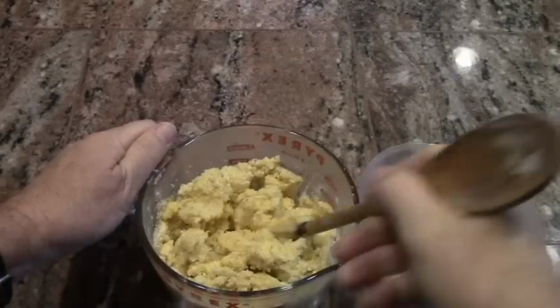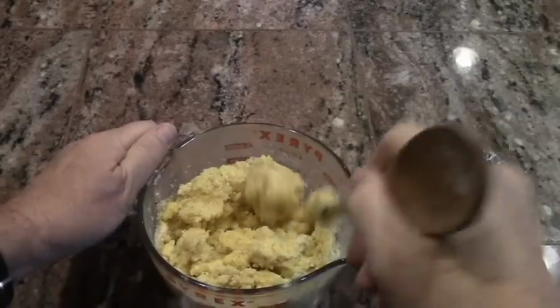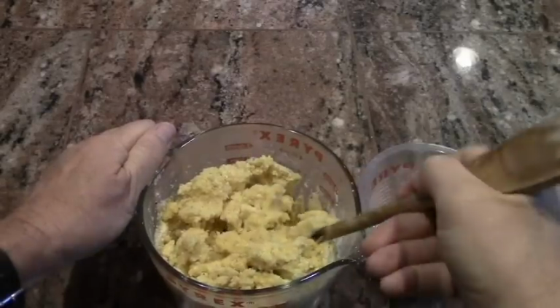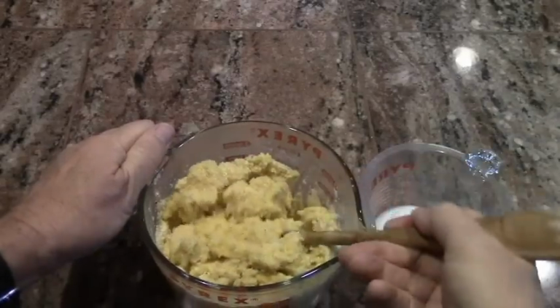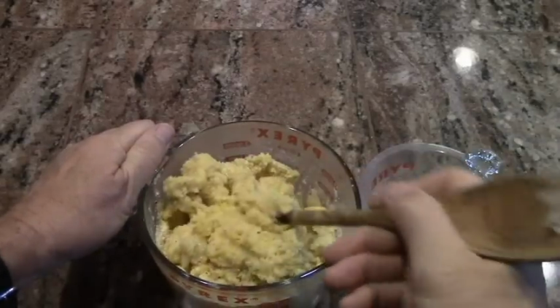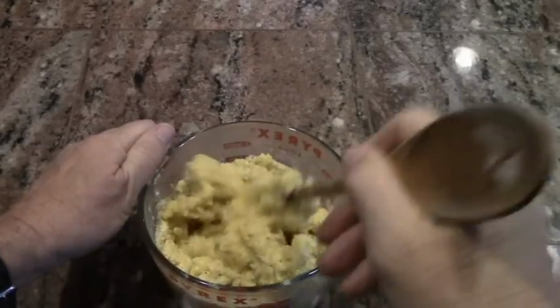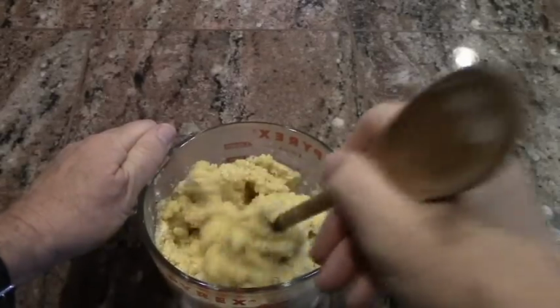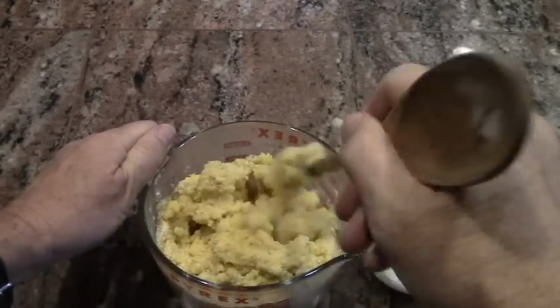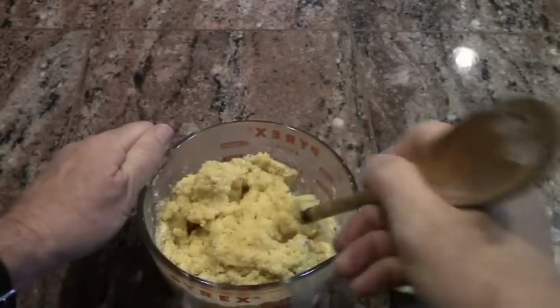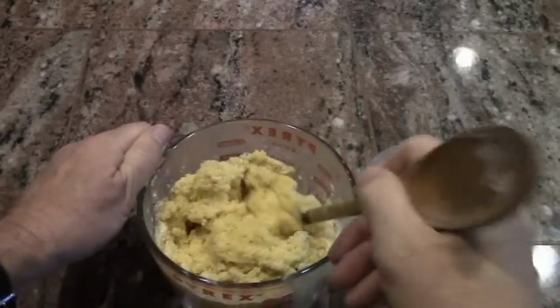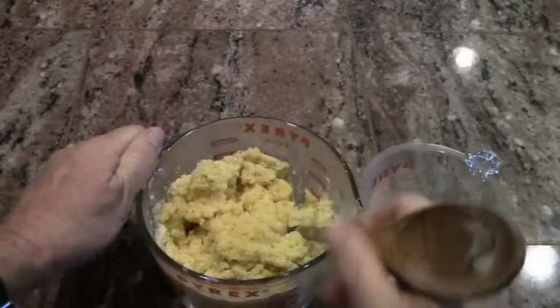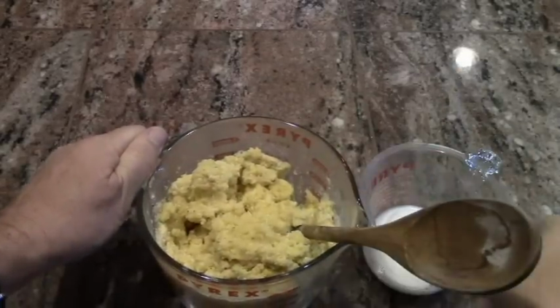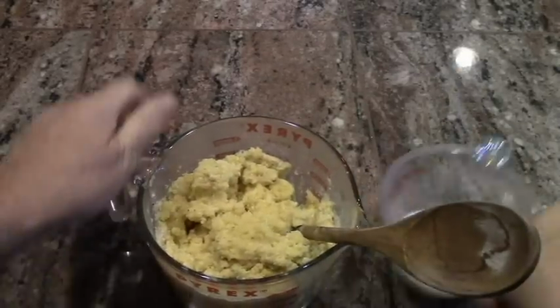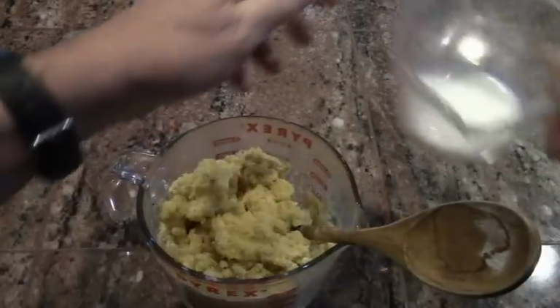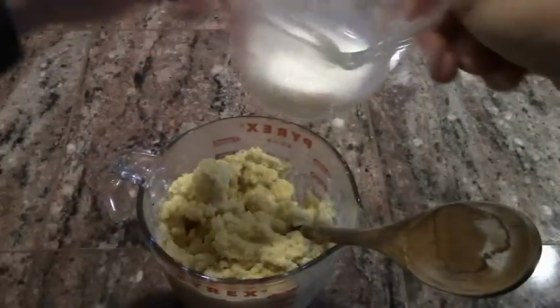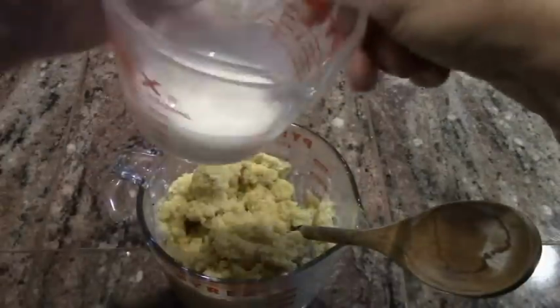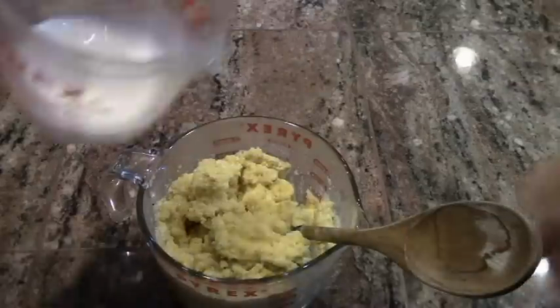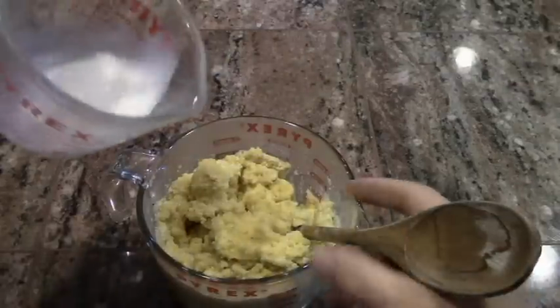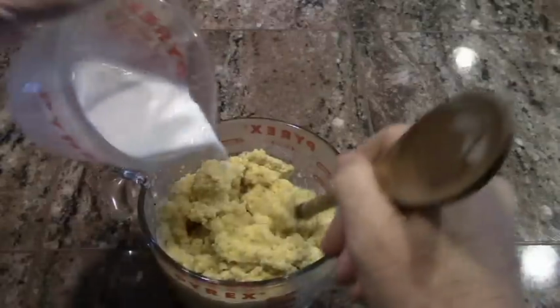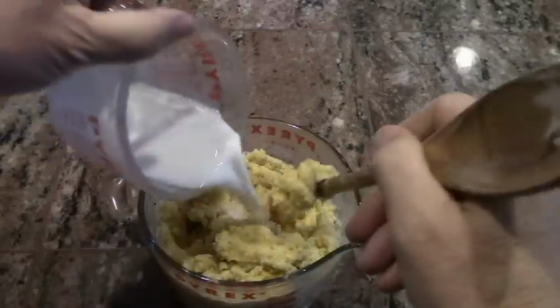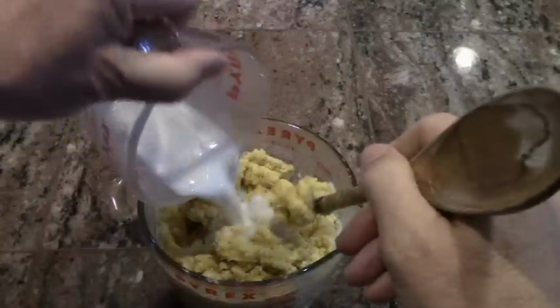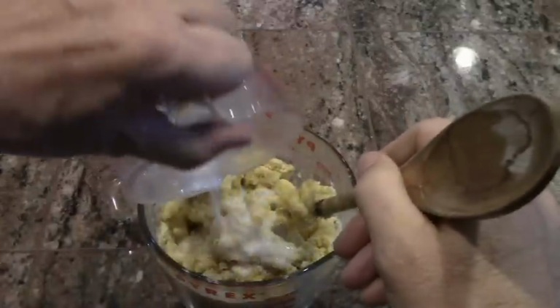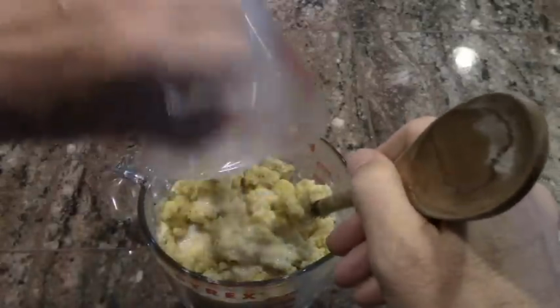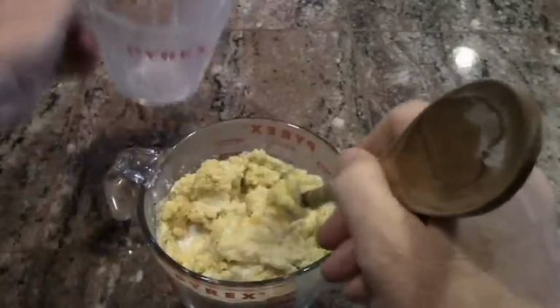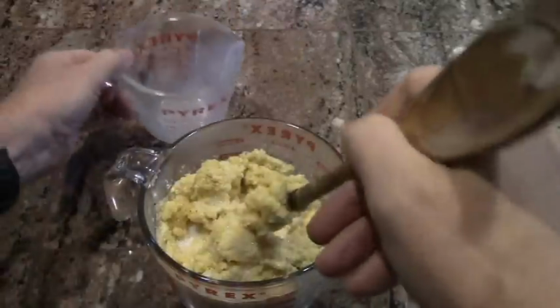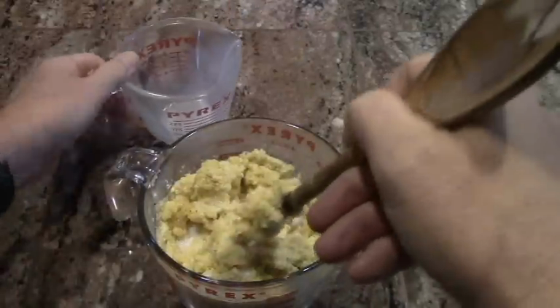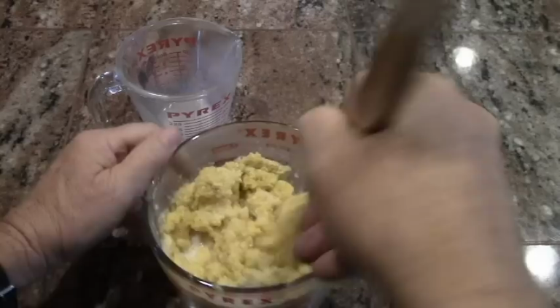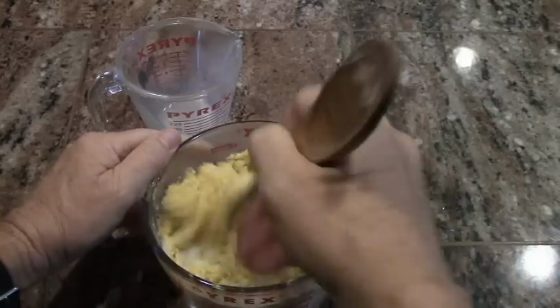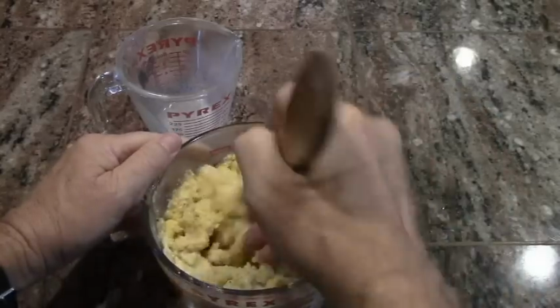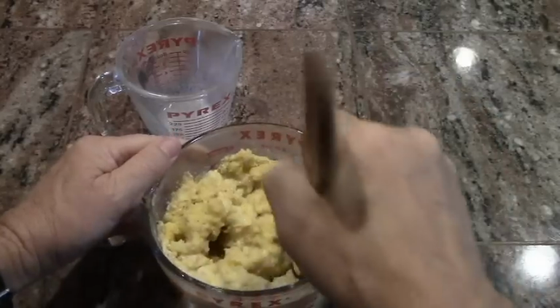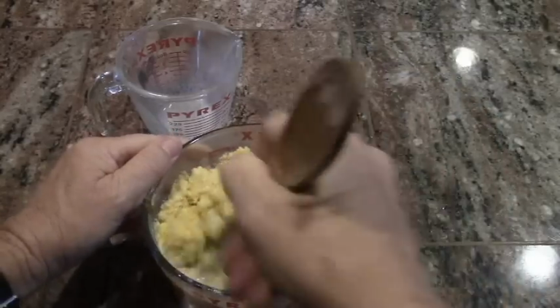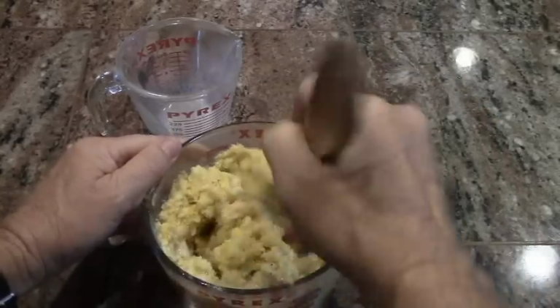After sitting for about ten minutes, it has solidified into a cornmeal mush. So let's take and stir this milk into it, and we'll be ready to cook here in just a minute.